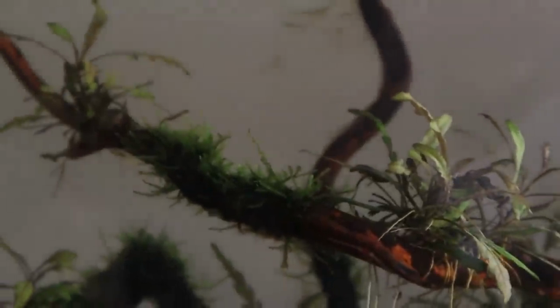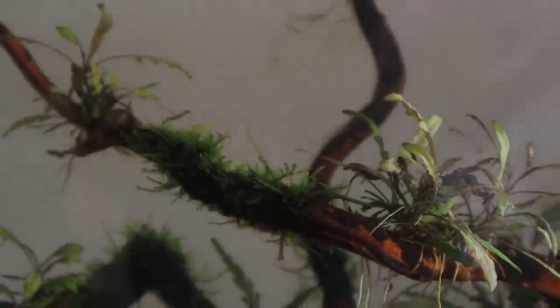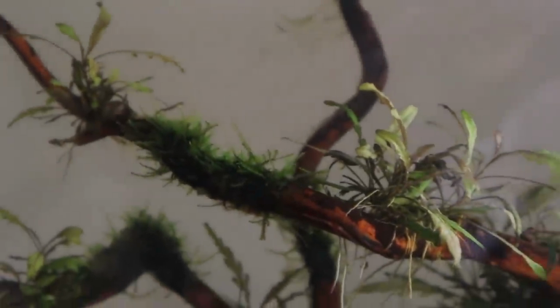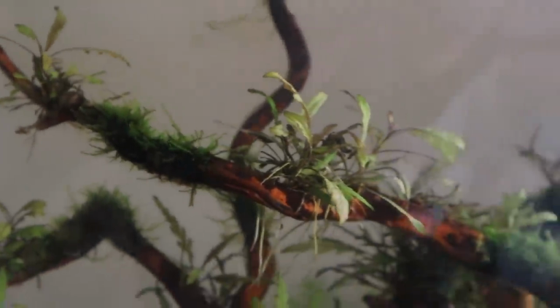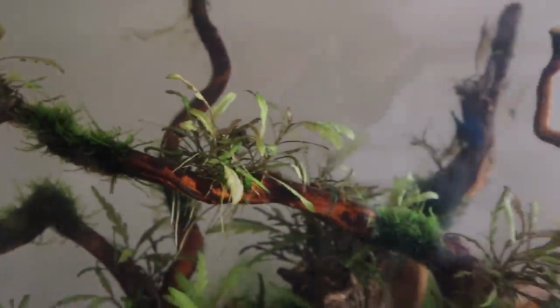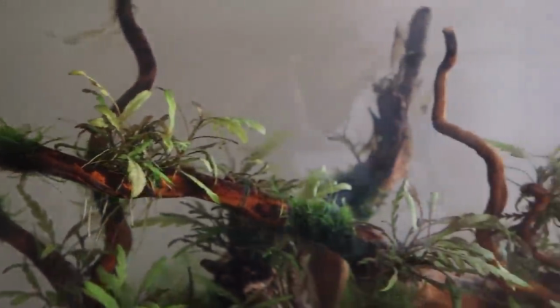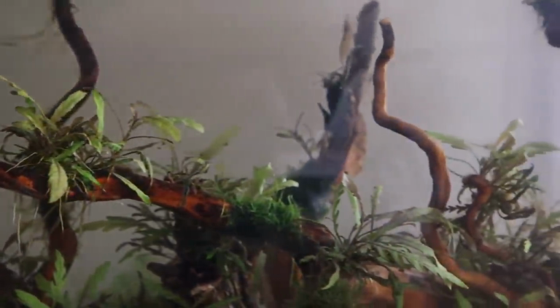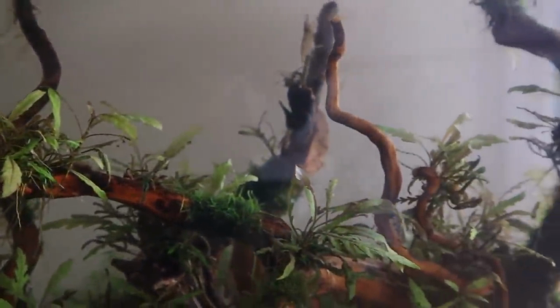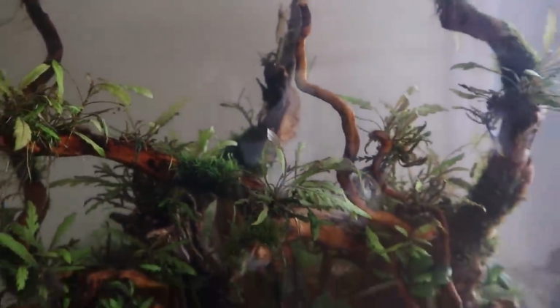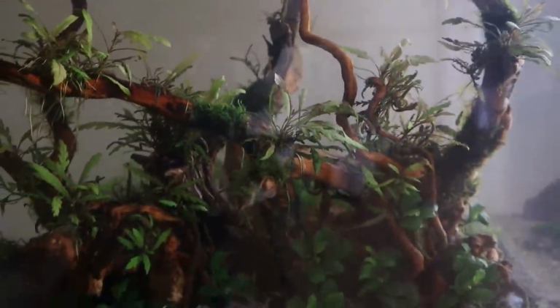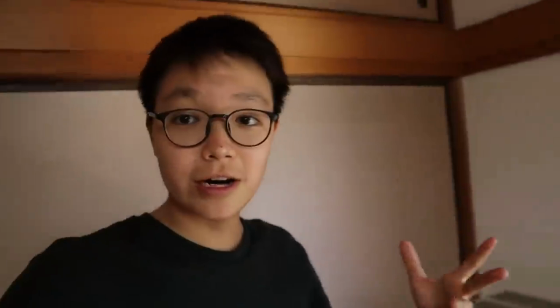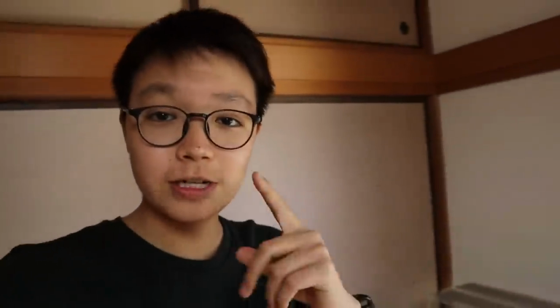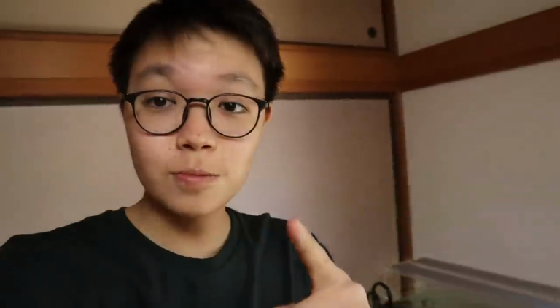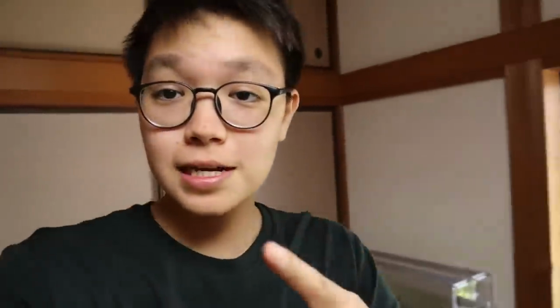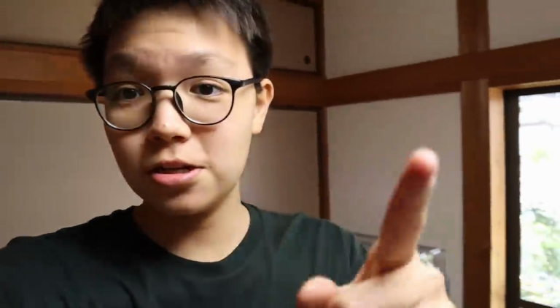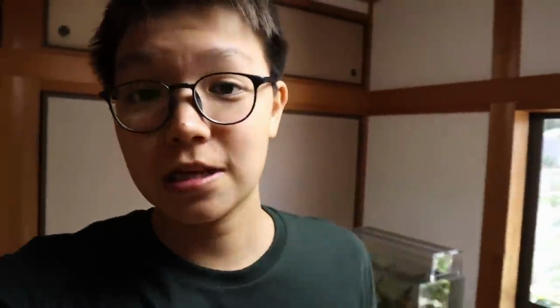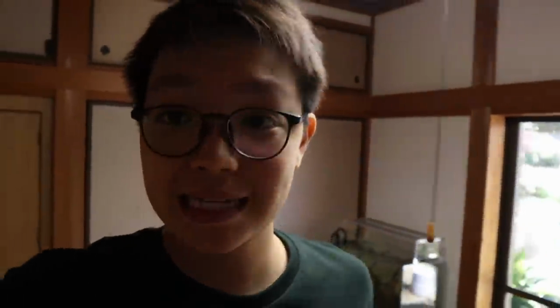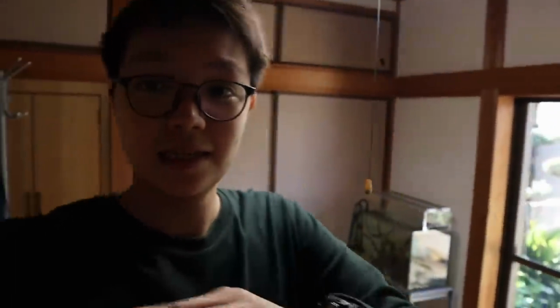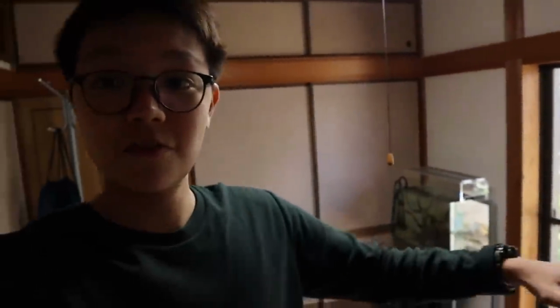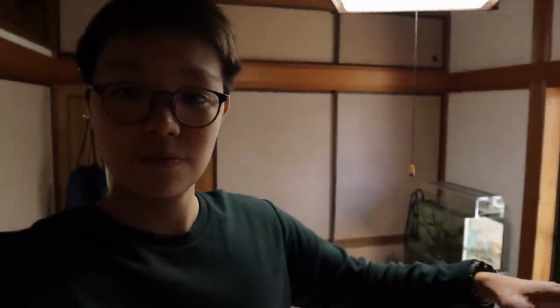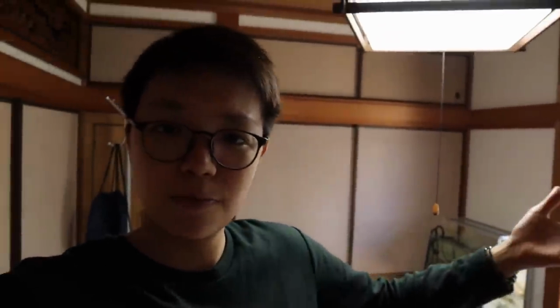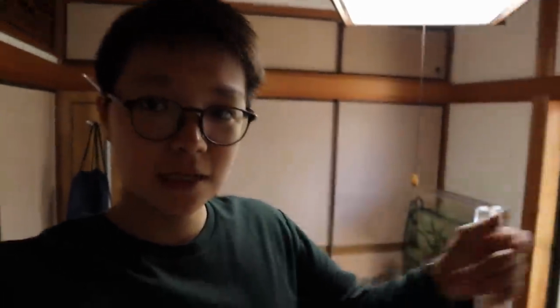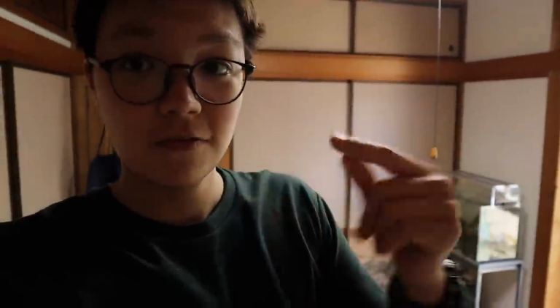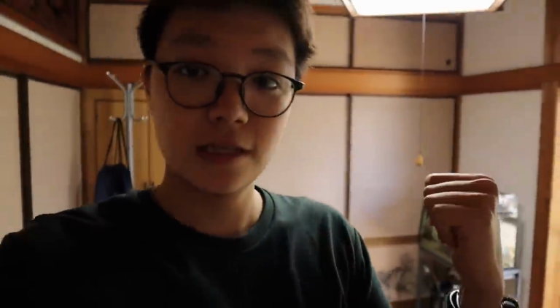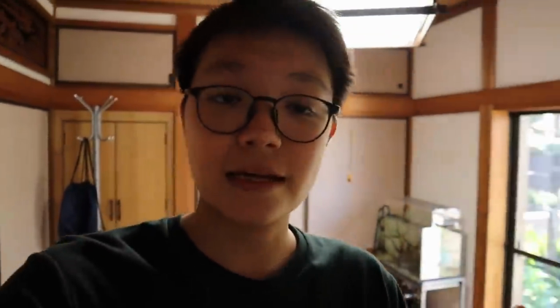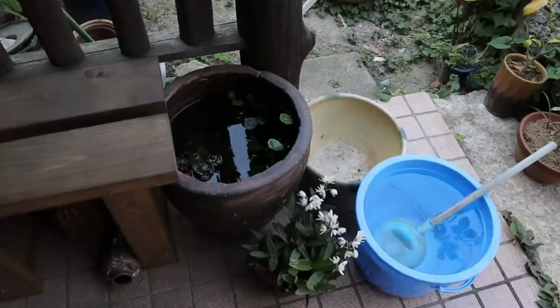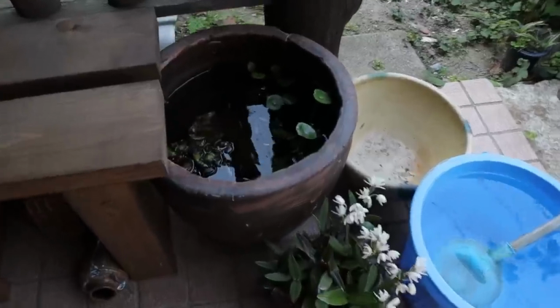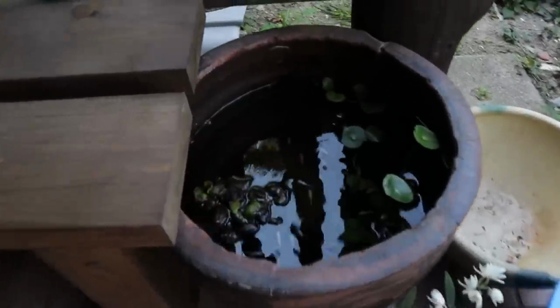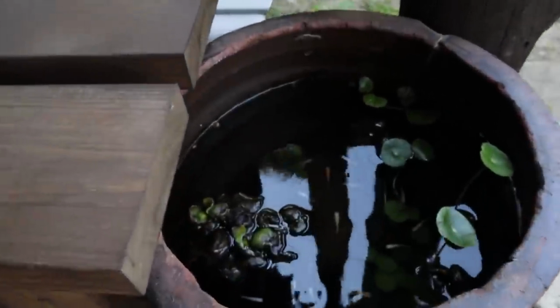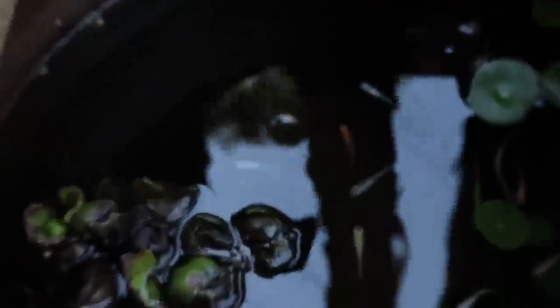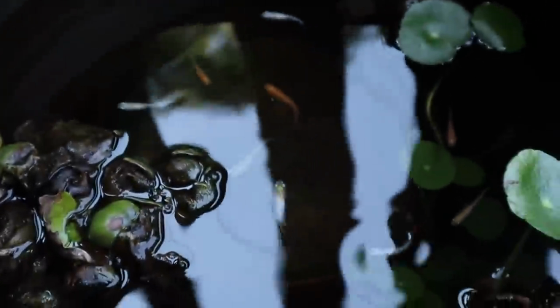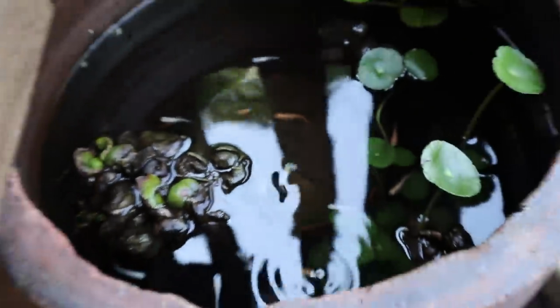All right, I'm going to the home center now to look for some plastic boards to make a cover for this tank. But before we go, the rice fish need some fresh water.